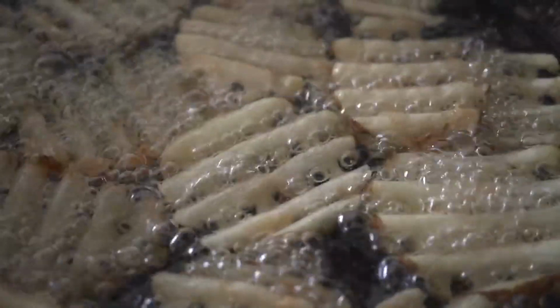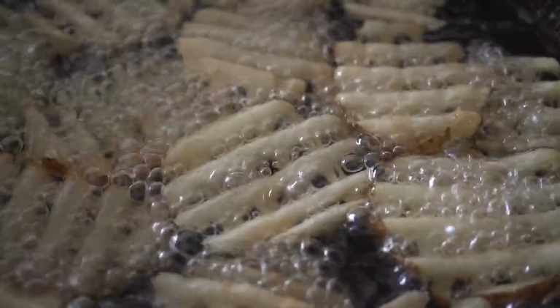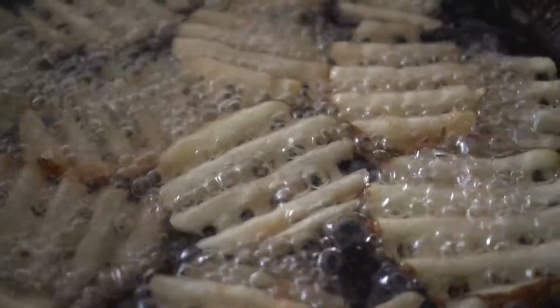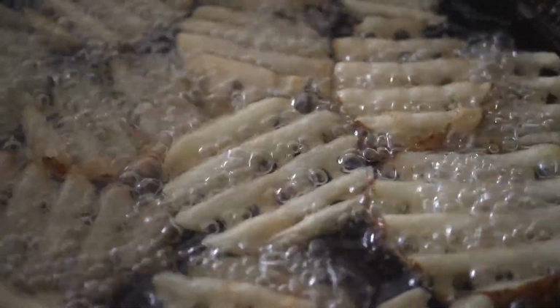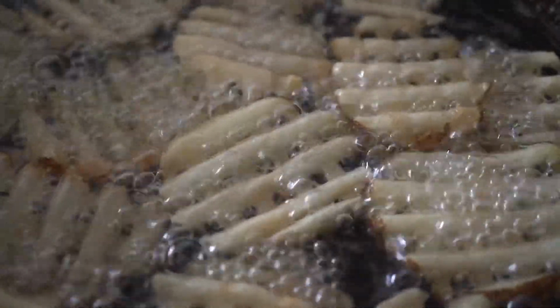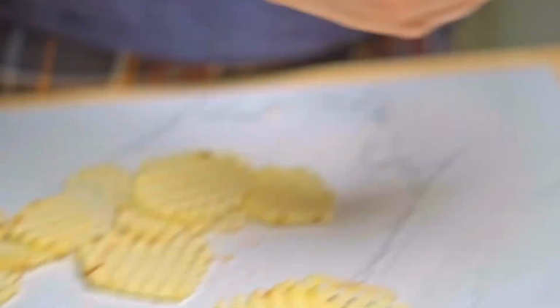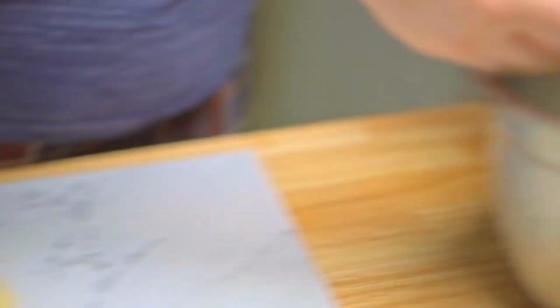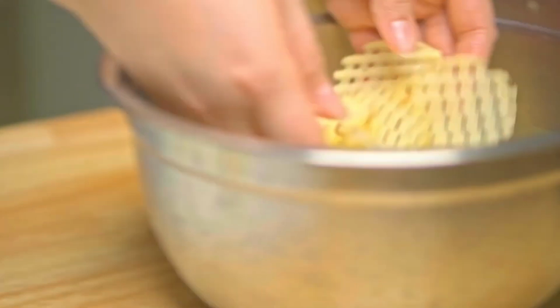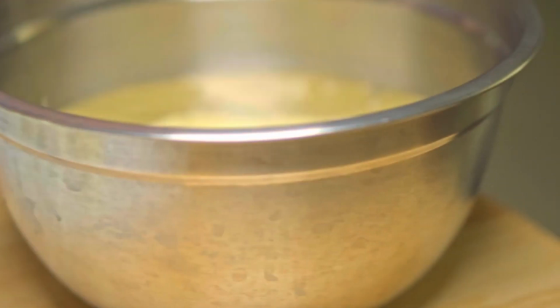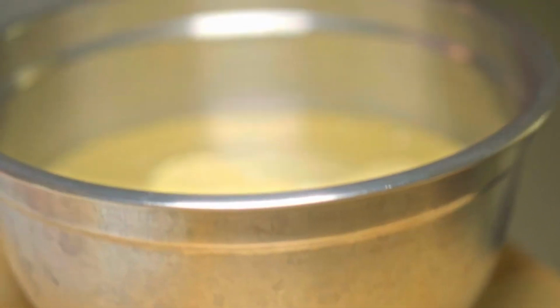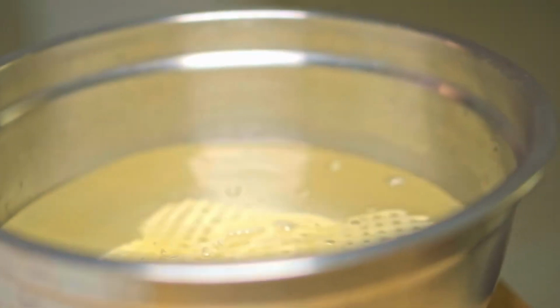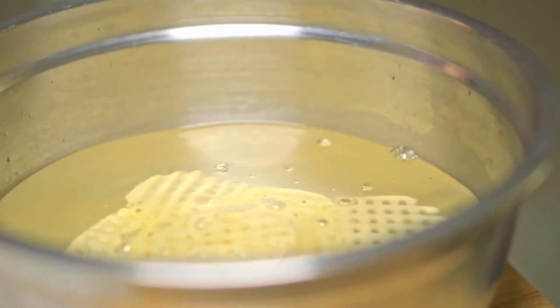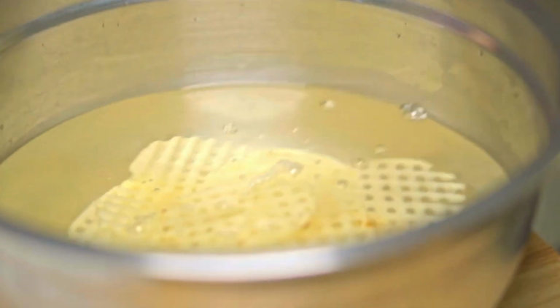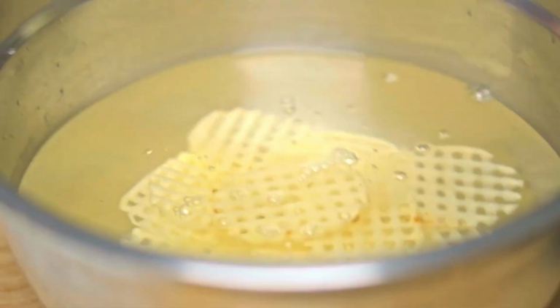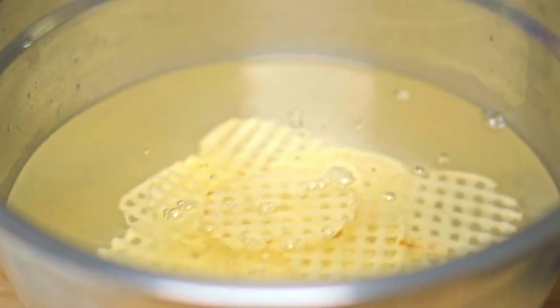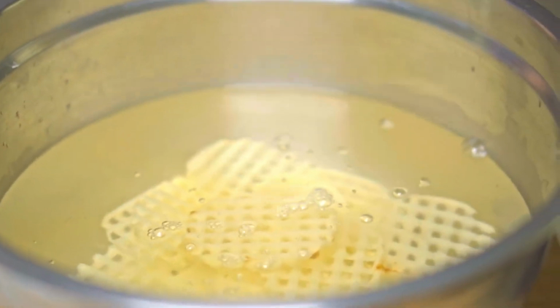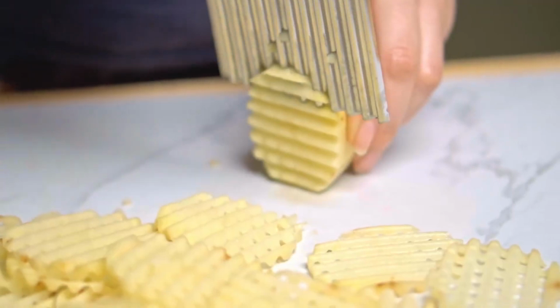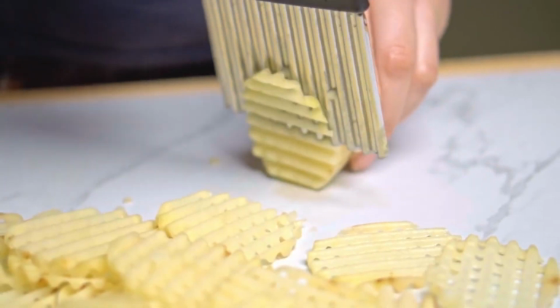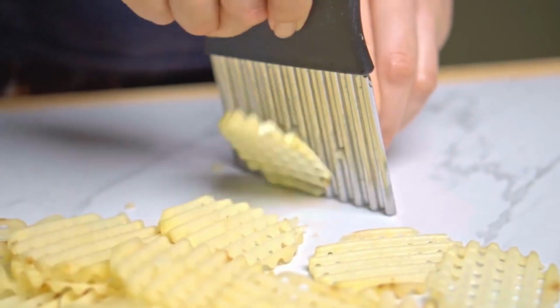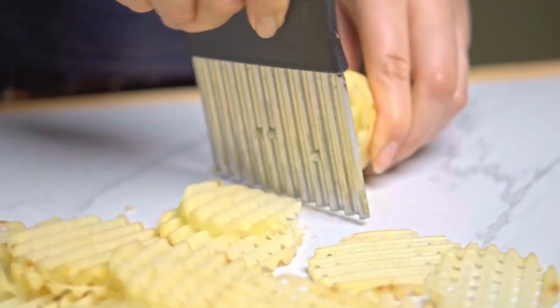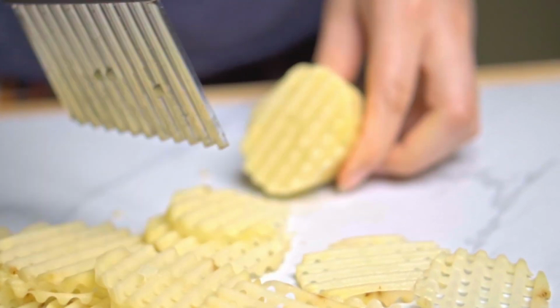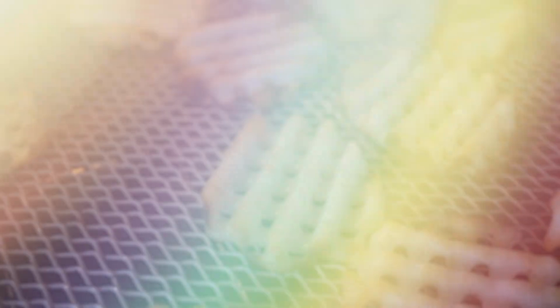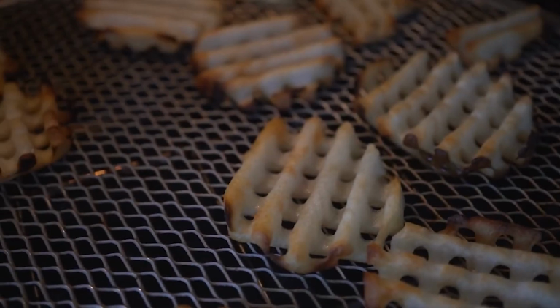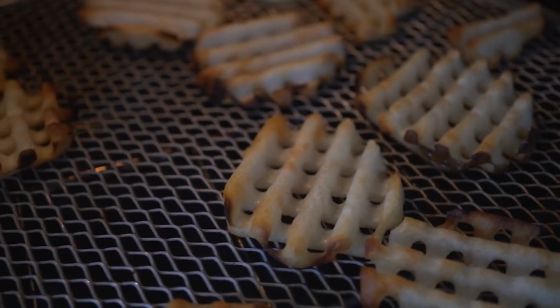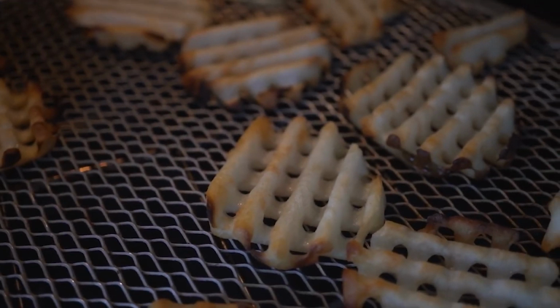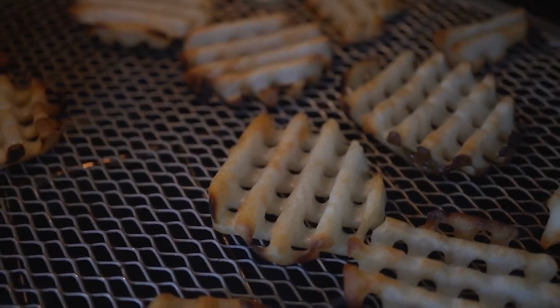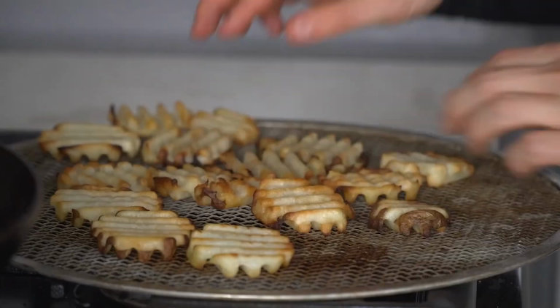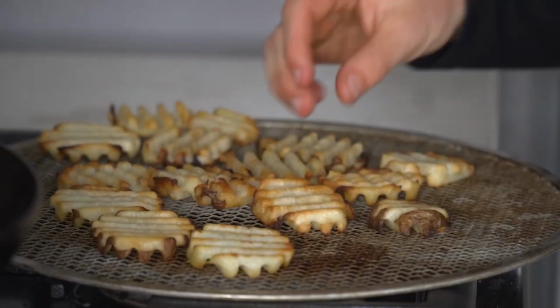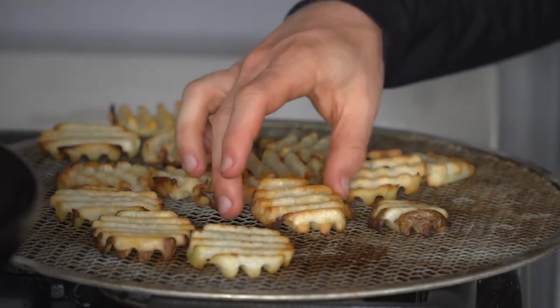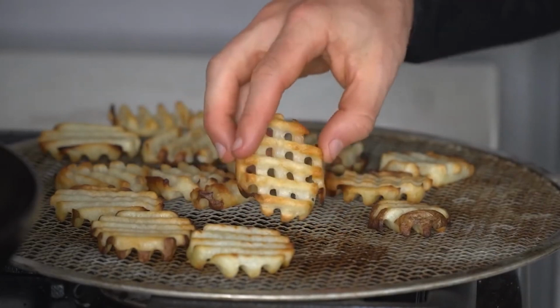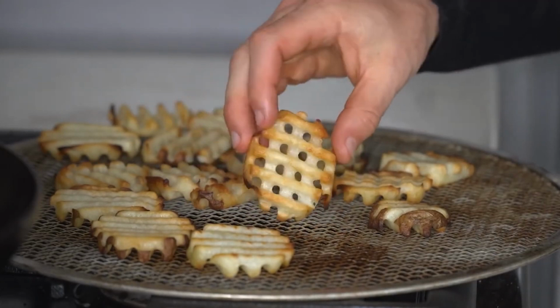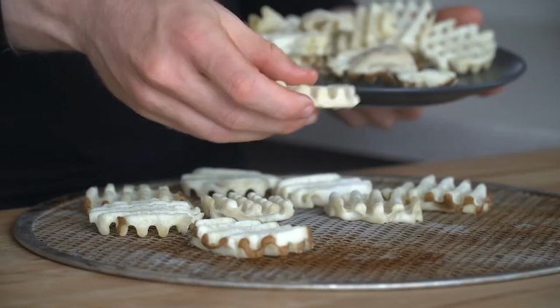With the fries cut and frozen, it's time for the main event. But Chick-fil-A's frying process isn't just about dunking potatoes in hot oil. There's a secret ingredient in every fryer that plays a crucial role, and it's not what you might expect.